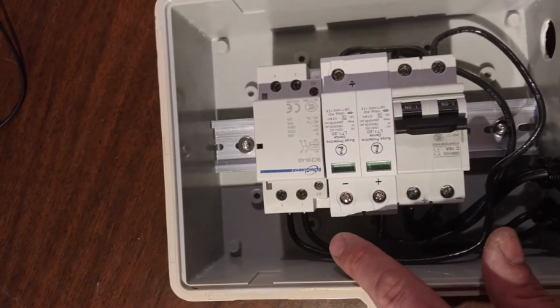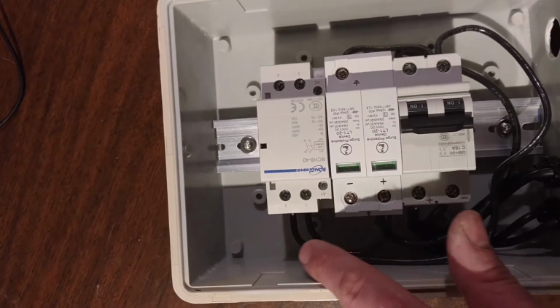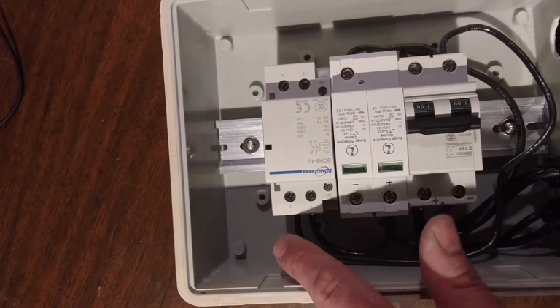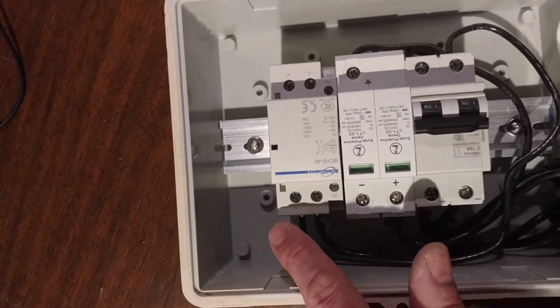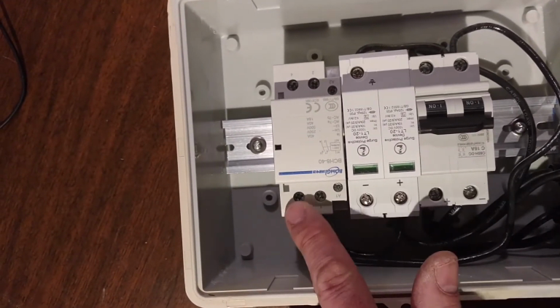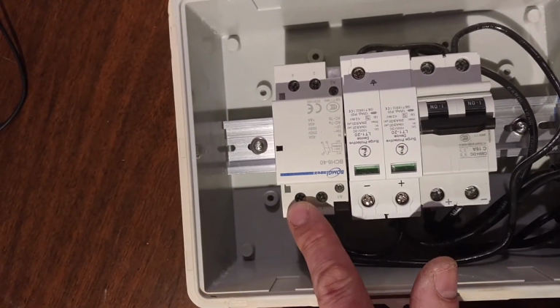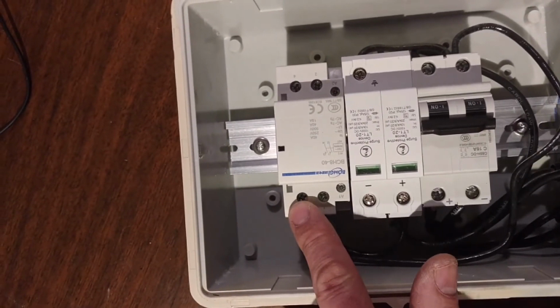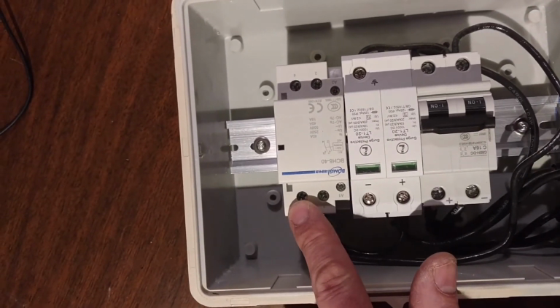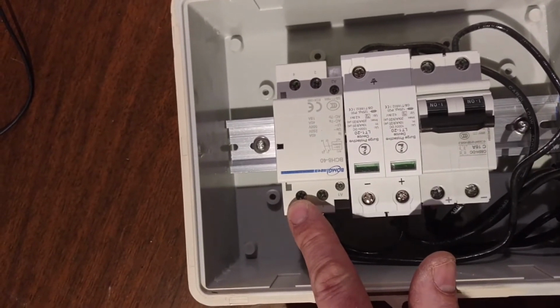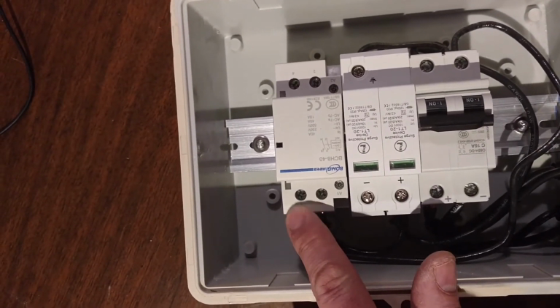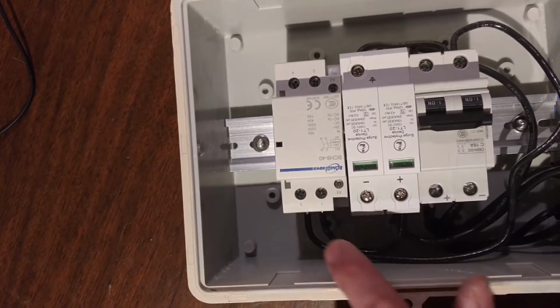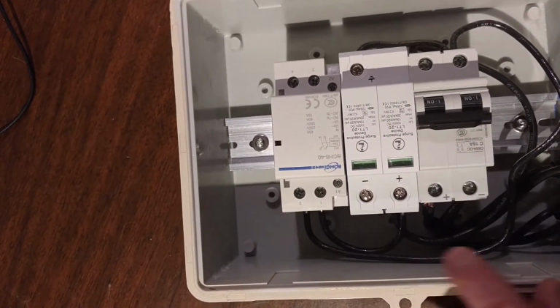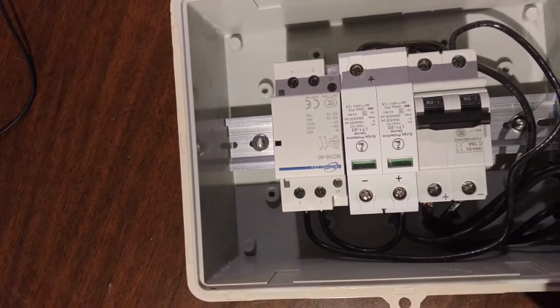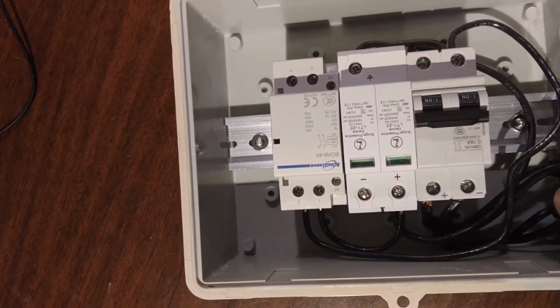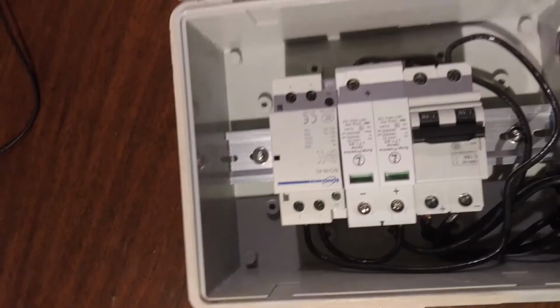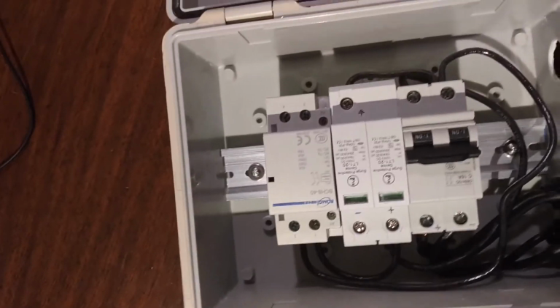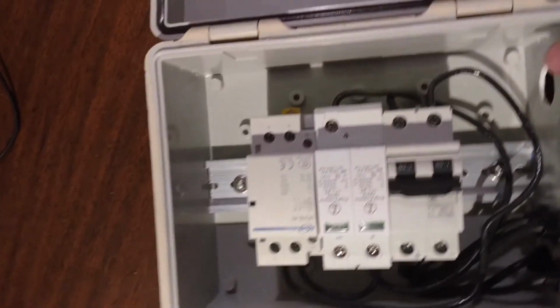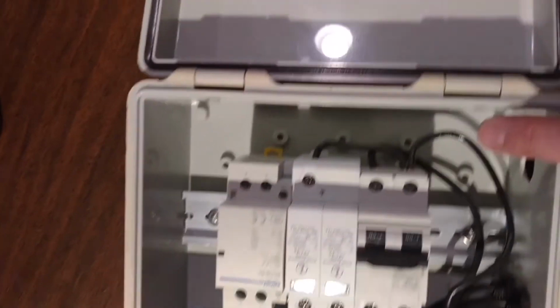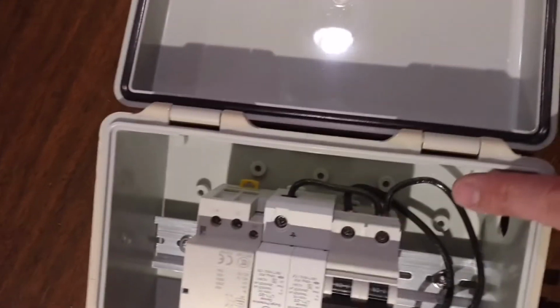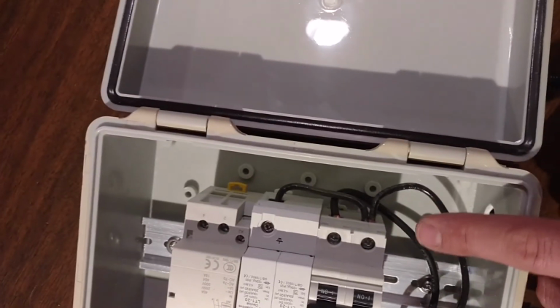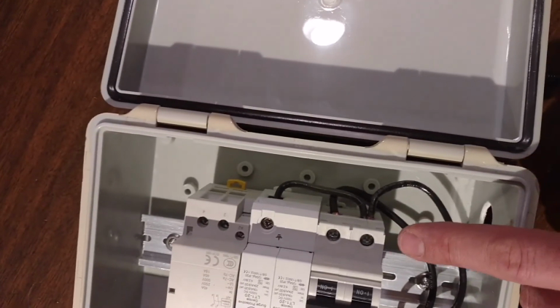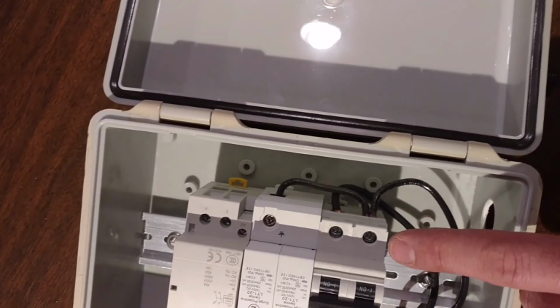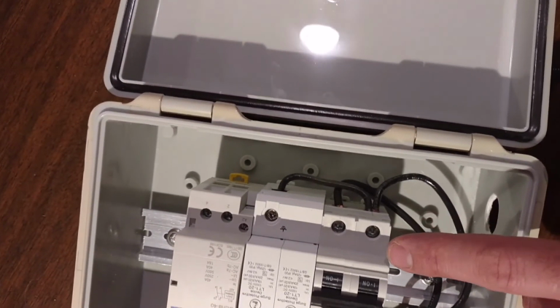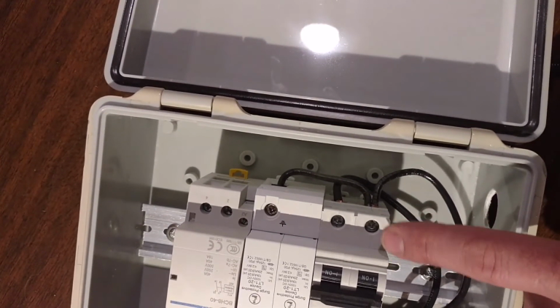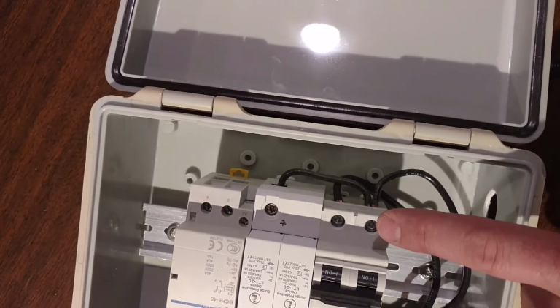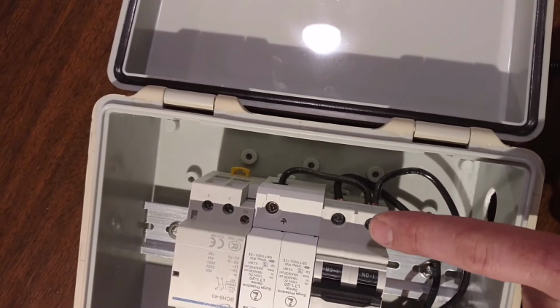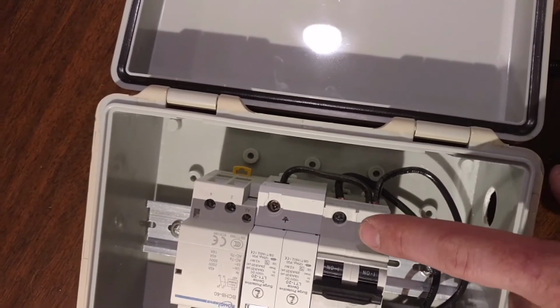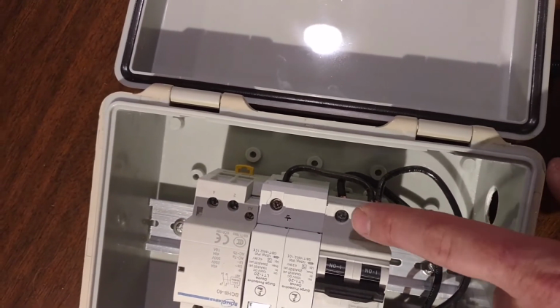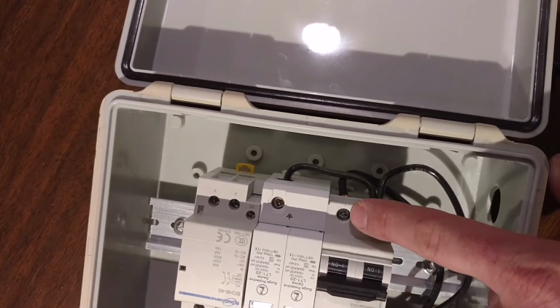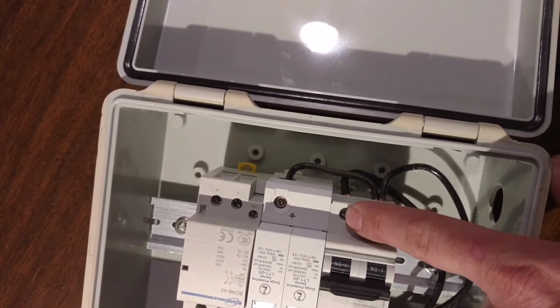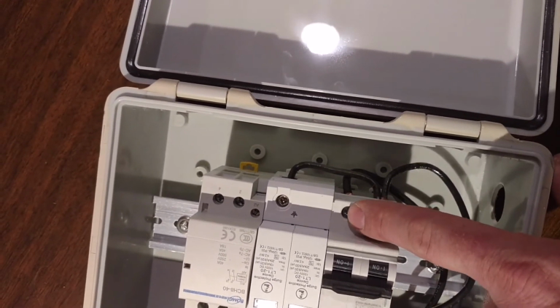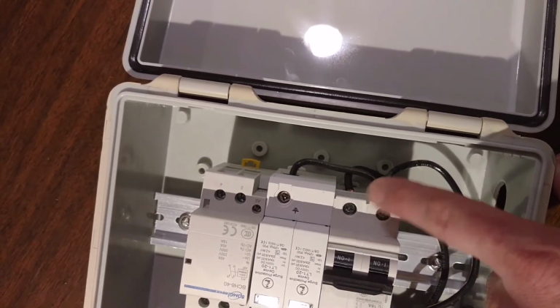The plus side first goes to a lightning surge arrestor and then to the same contactor. The contactor is very low power, so it will draw only 30 milliwatts all the time.